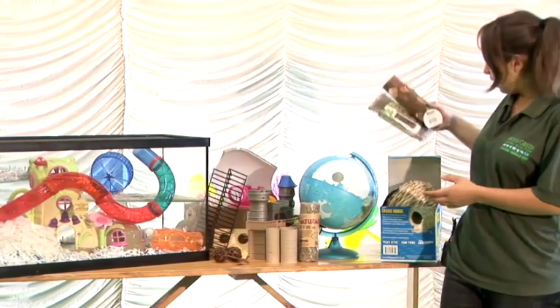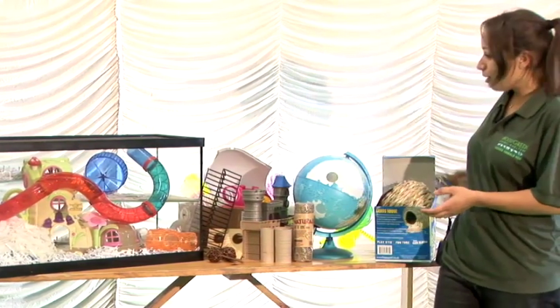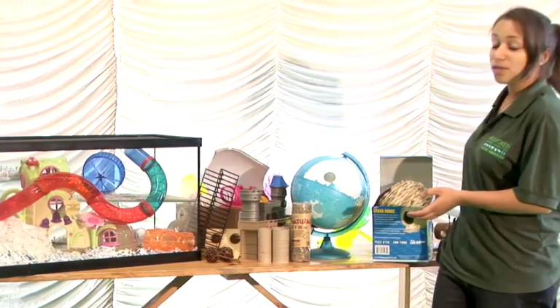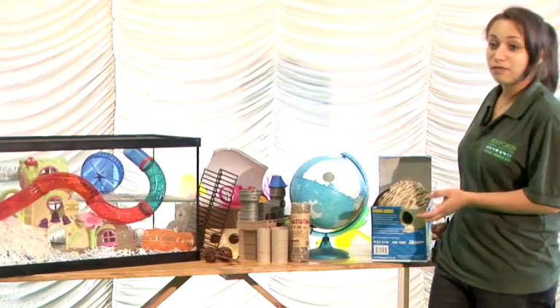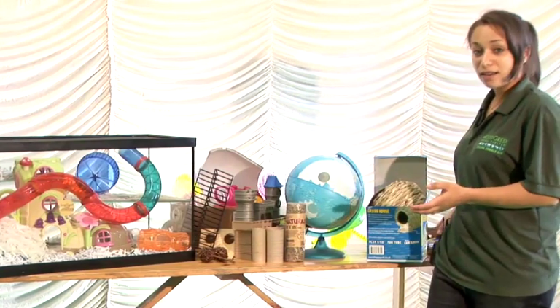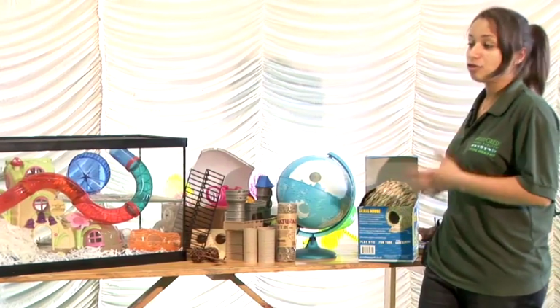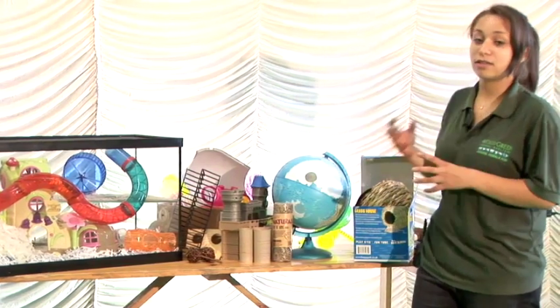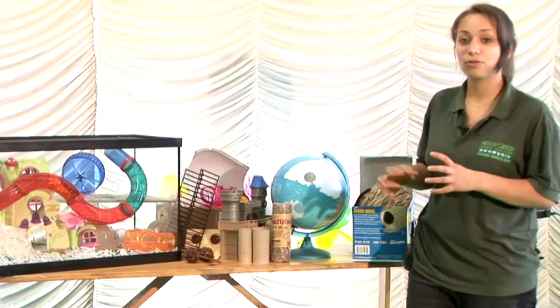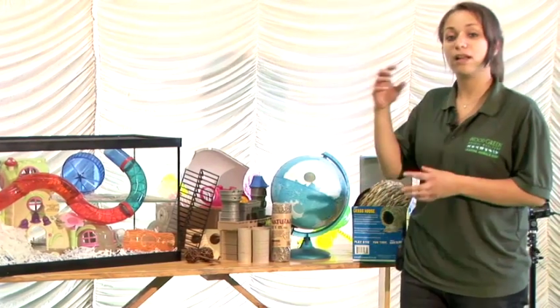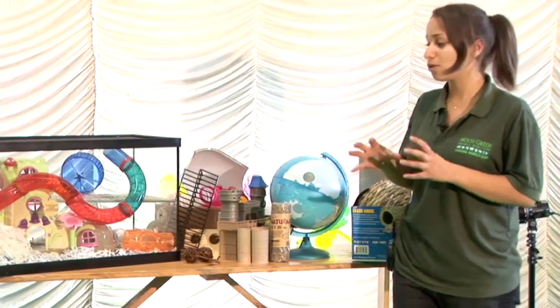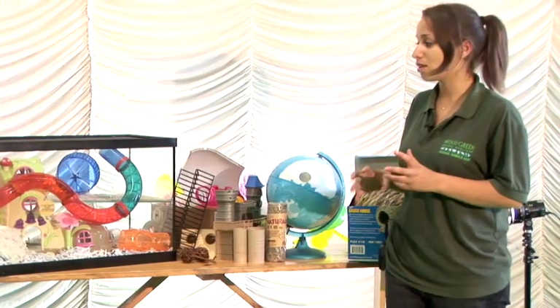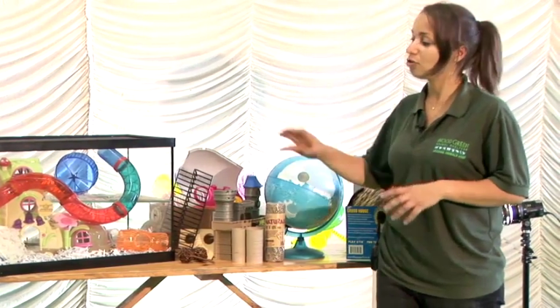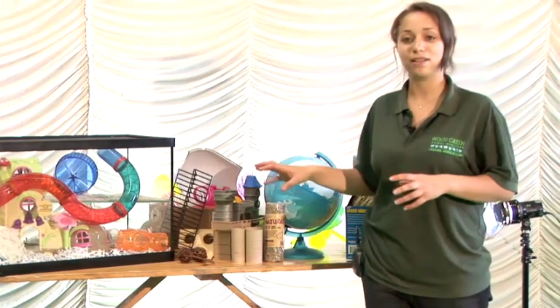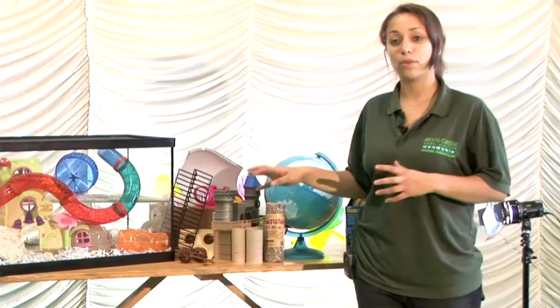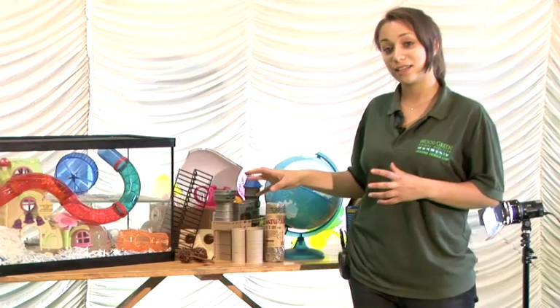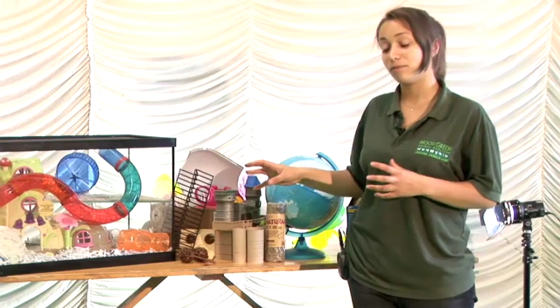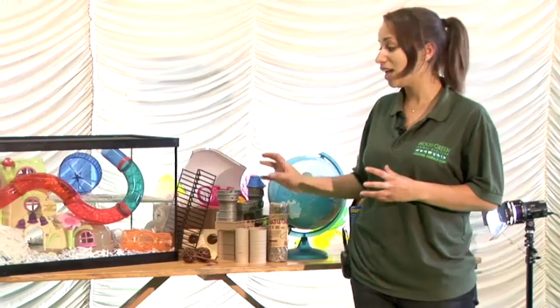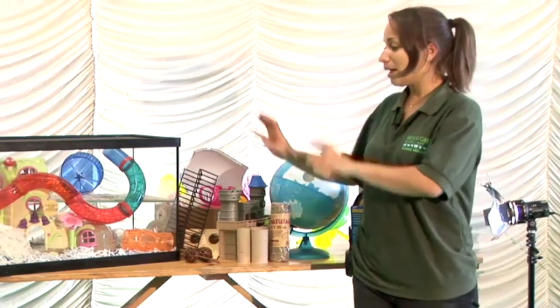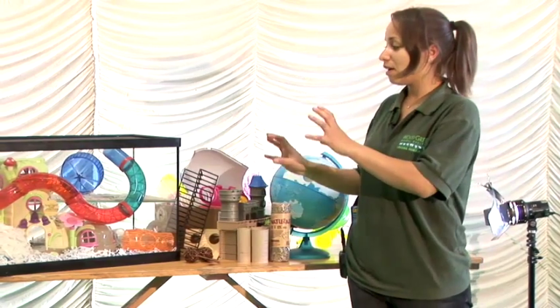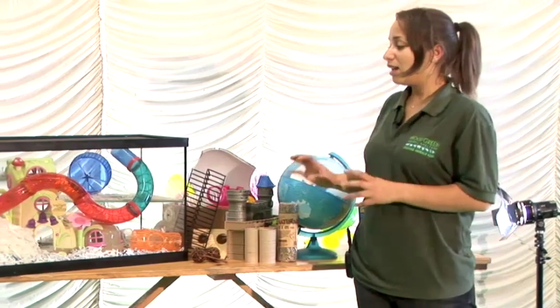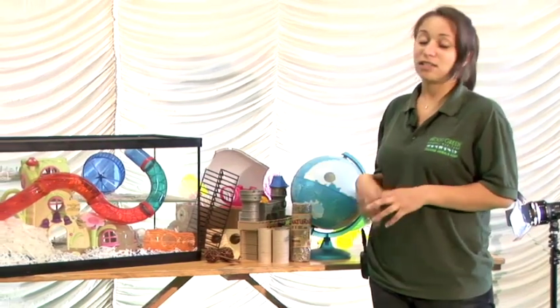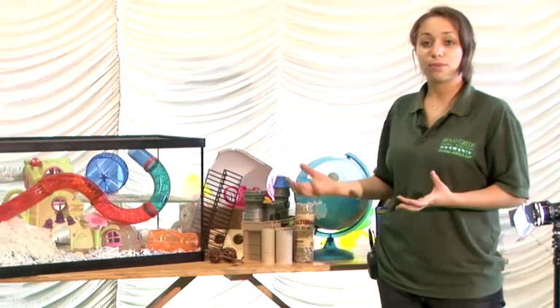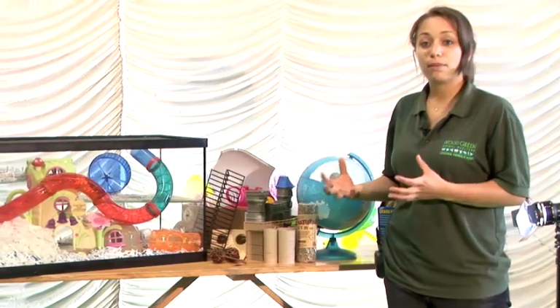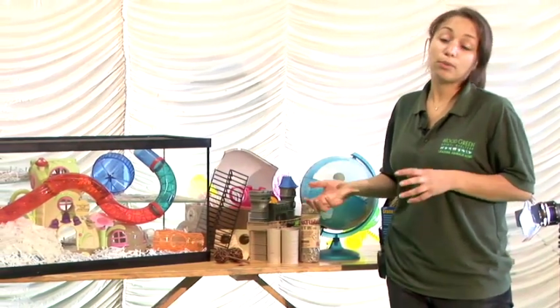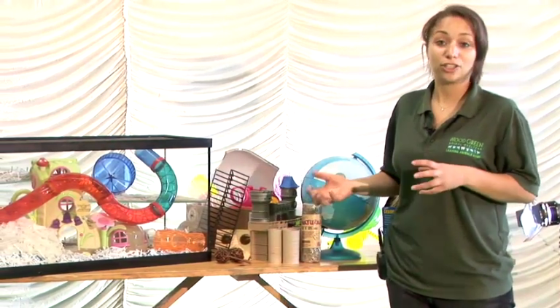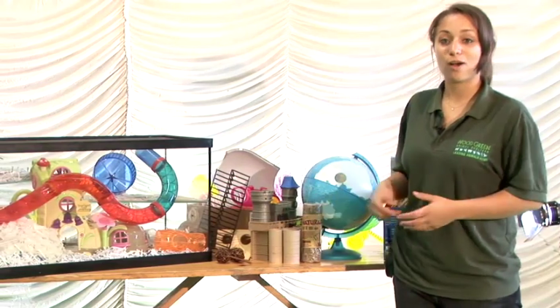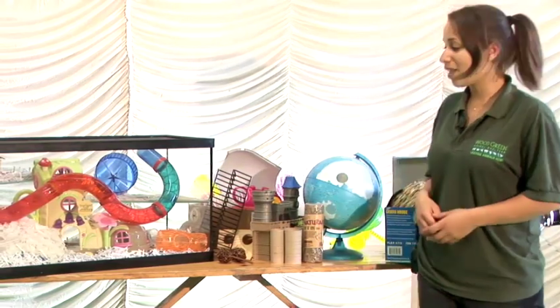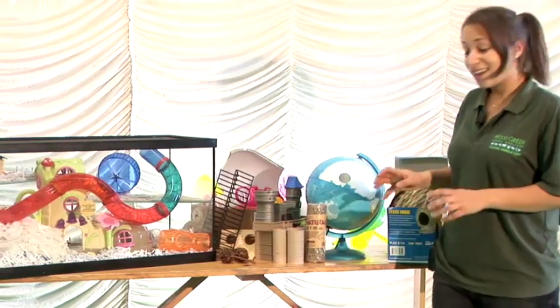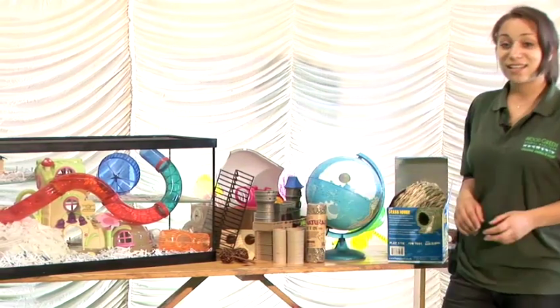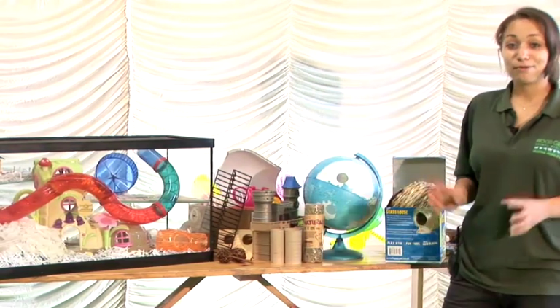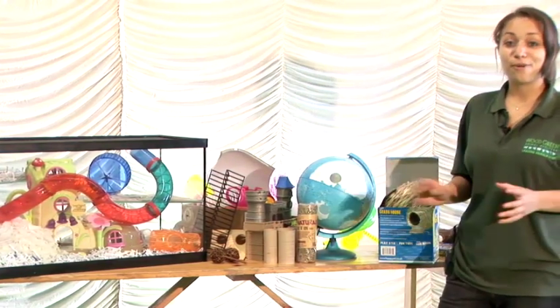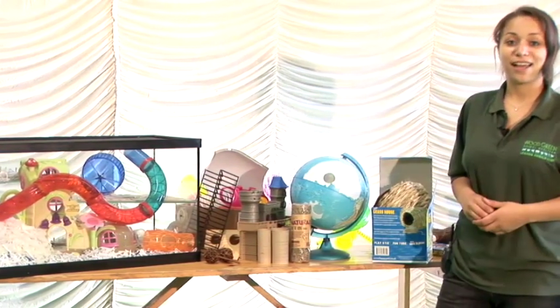In the wild, hamsters would be very active and they travel under tunnels — they'd be climbing on all sorts of things. So try and bear this in mind when you're setting up the enrichment, and make it fun and interesting for them to mimic what they would naturally do in the wild. And that's how to set up a really cool hamster cage.